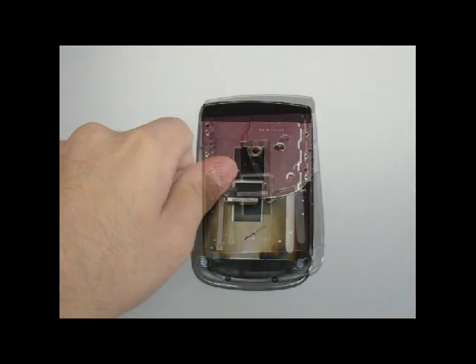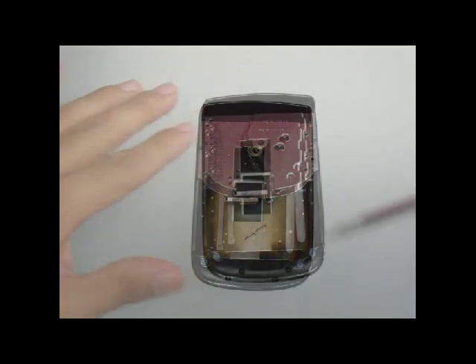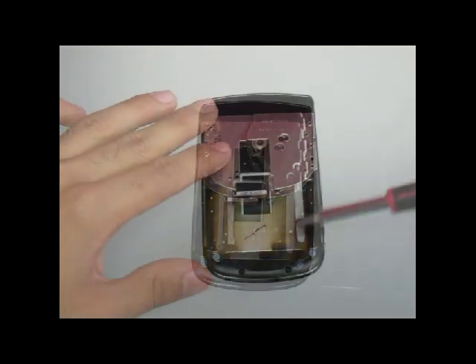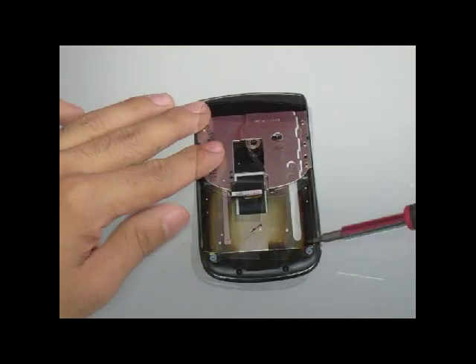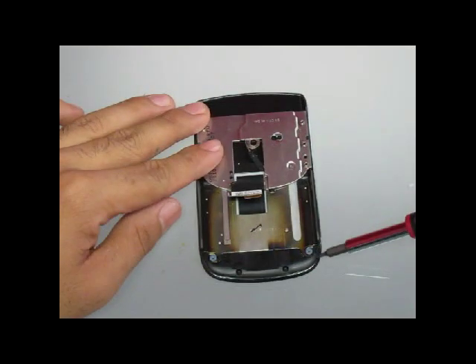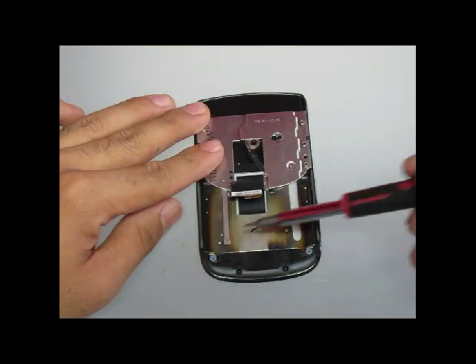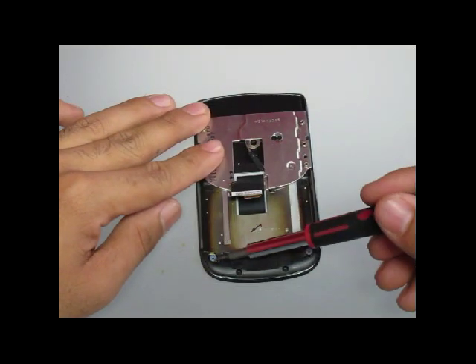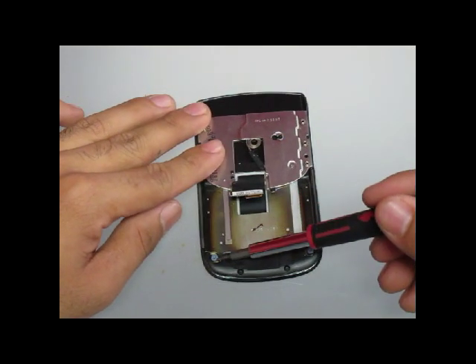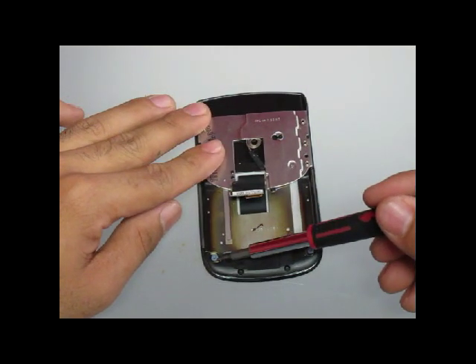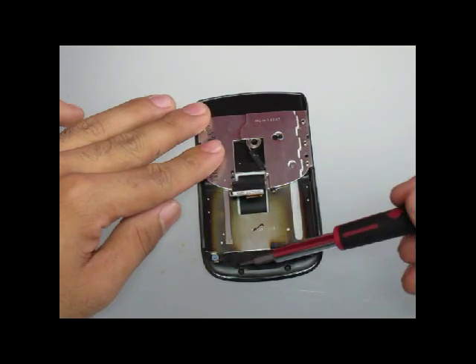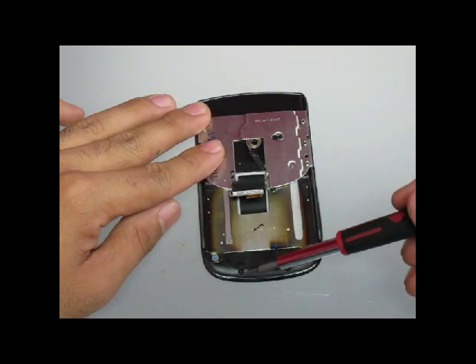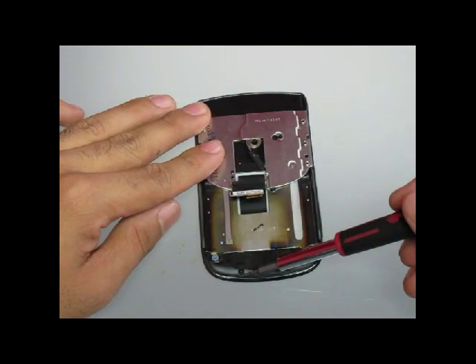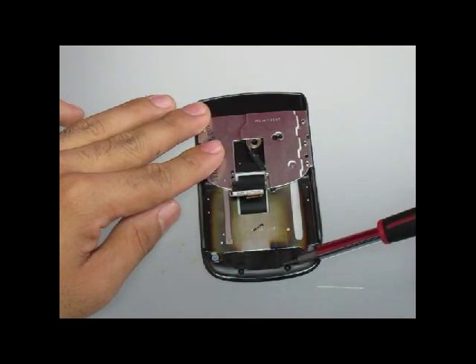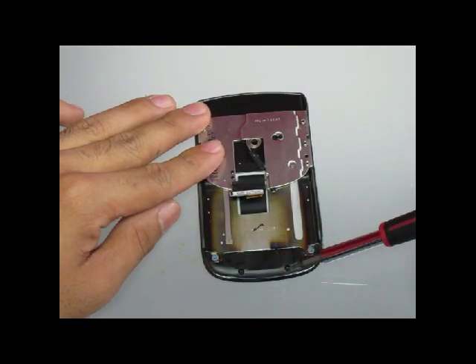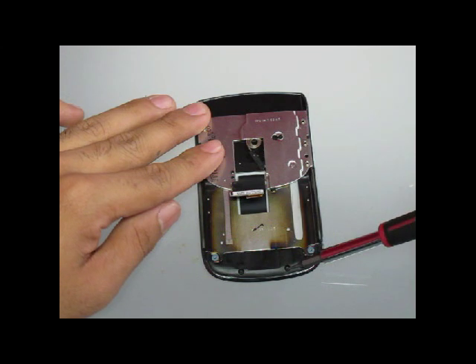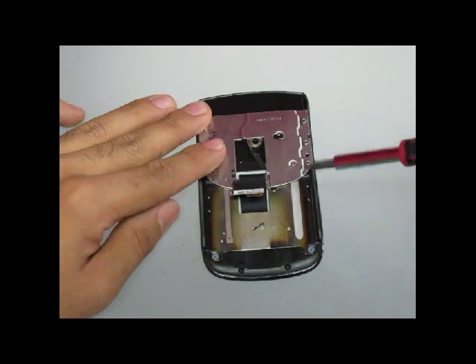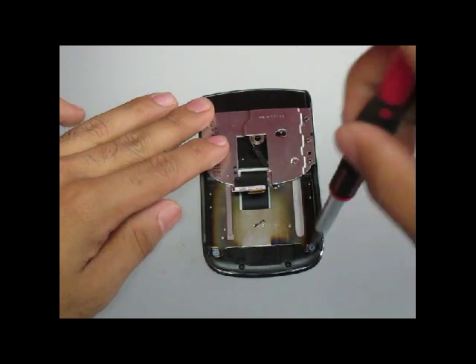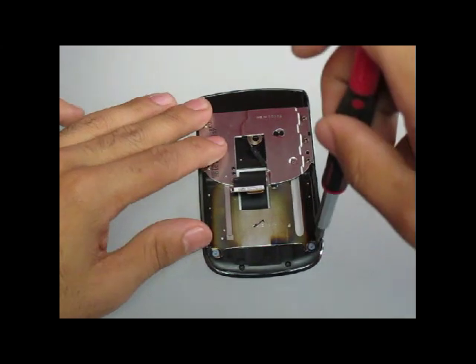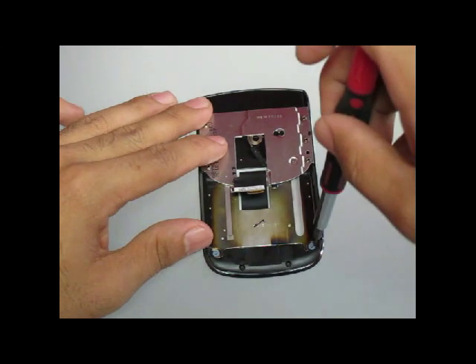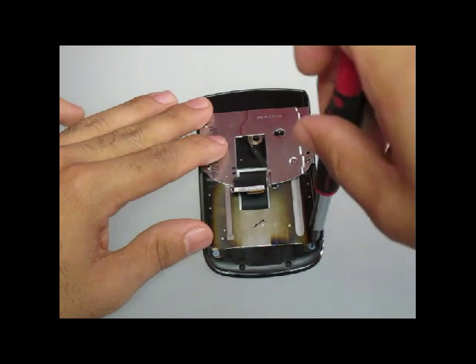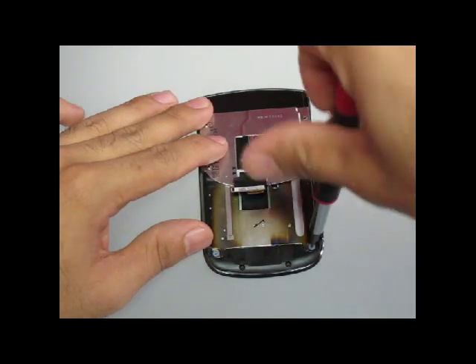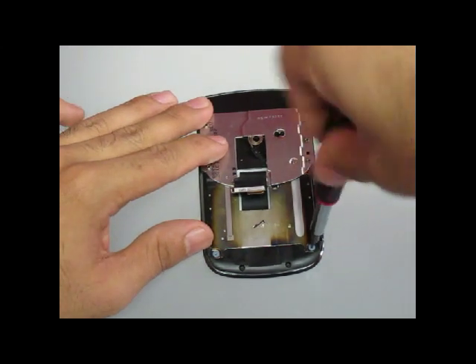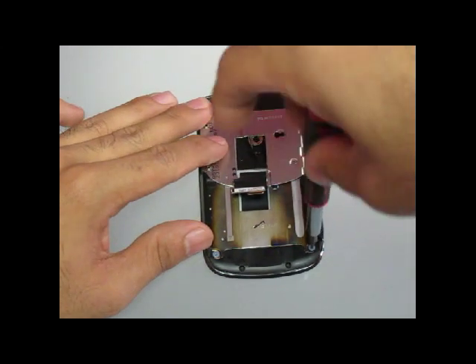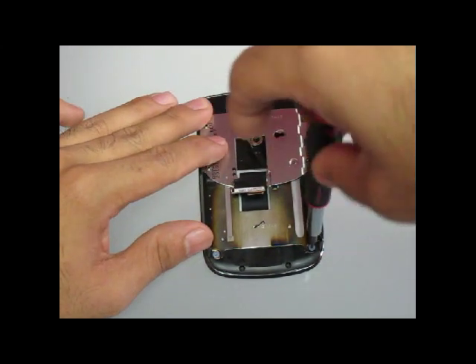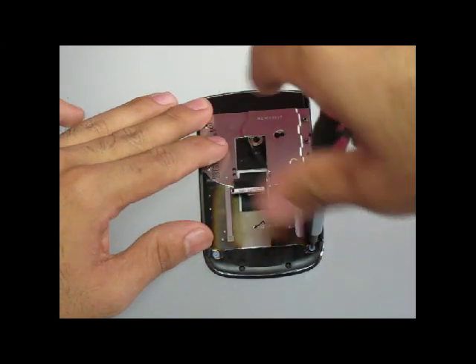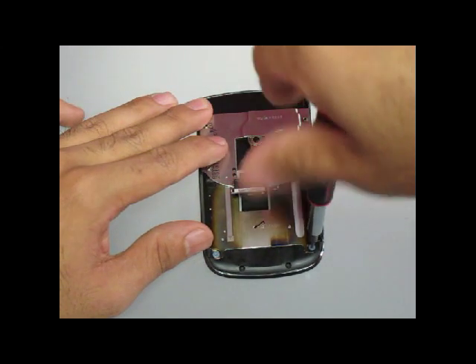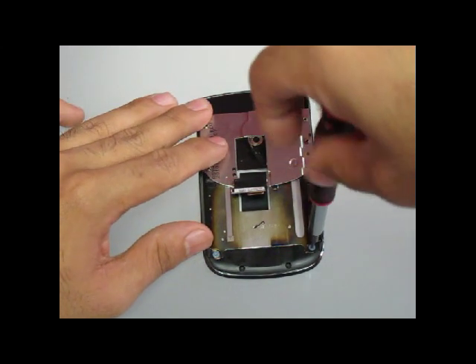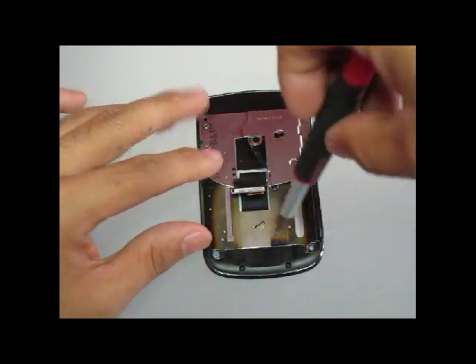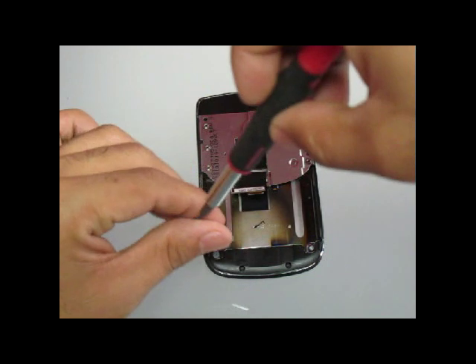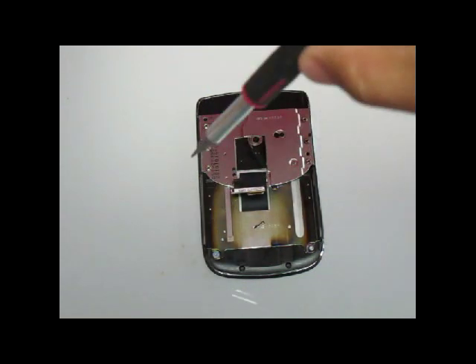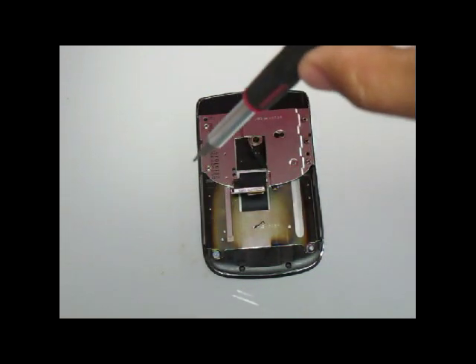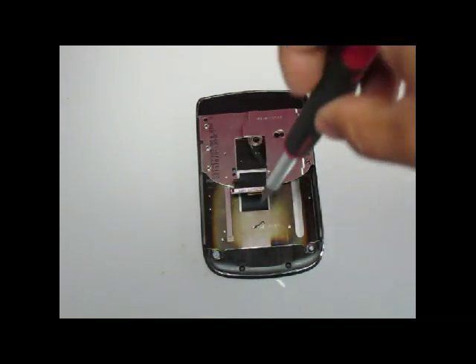With the front screen separated, you are now going to remove four screws from the front screen. These screws are T3 and you will need a T3 screwdriver to remove these four screws.